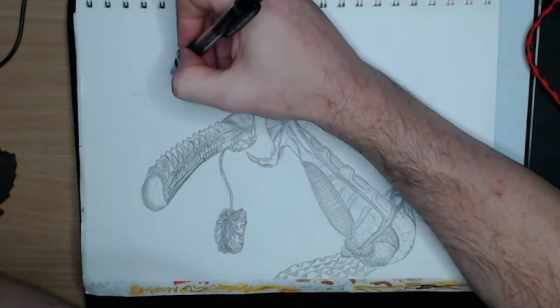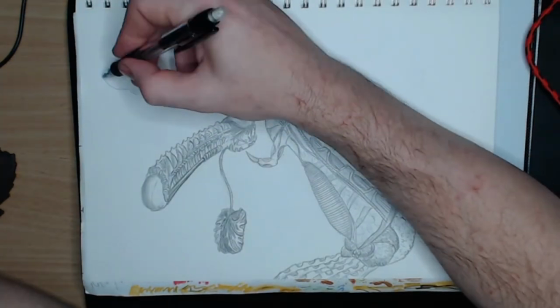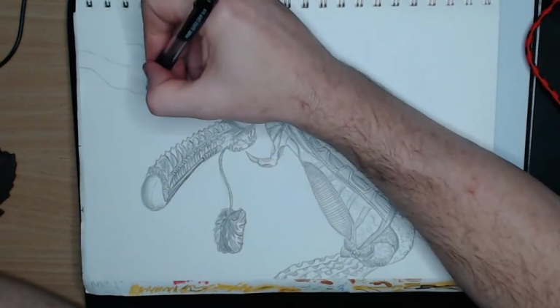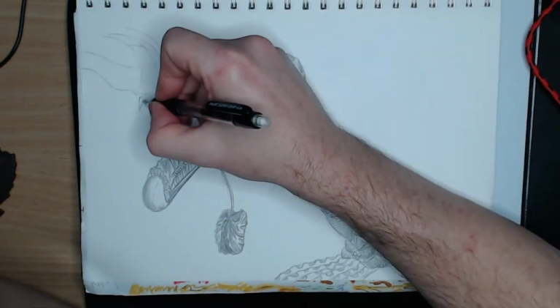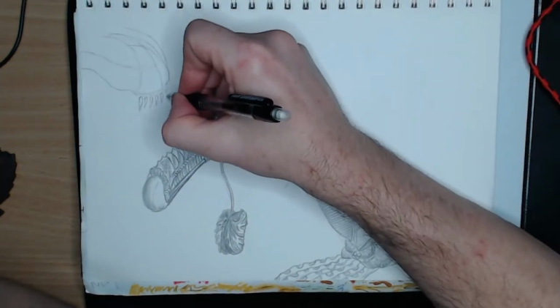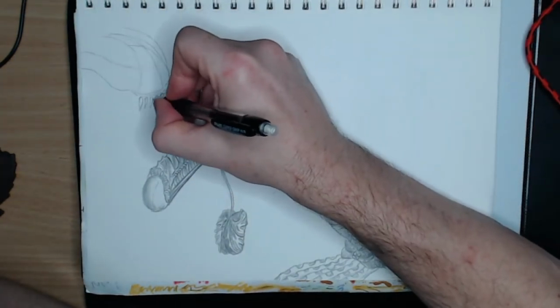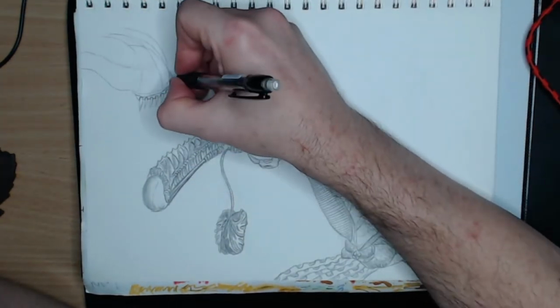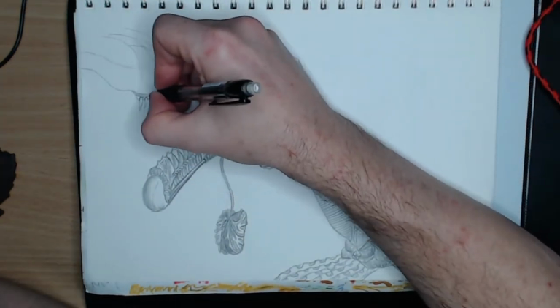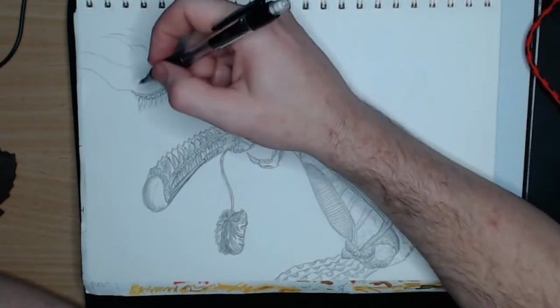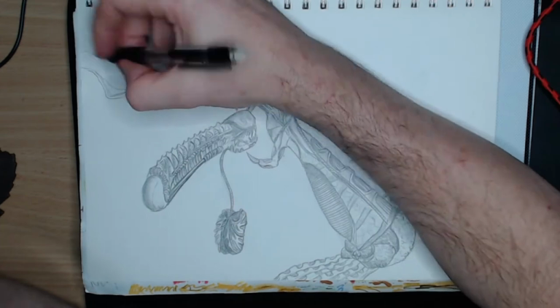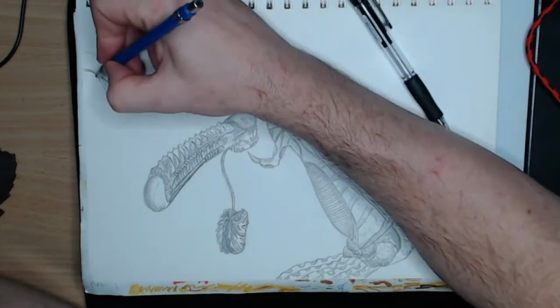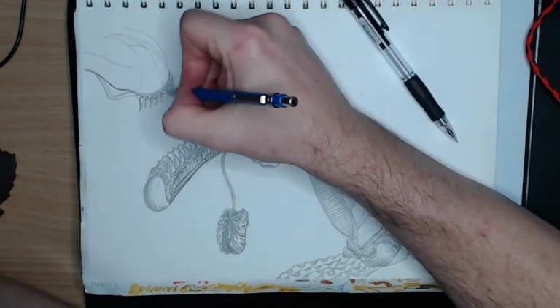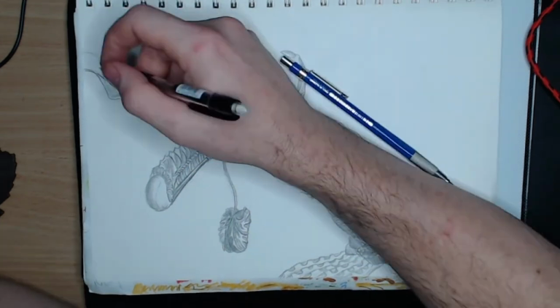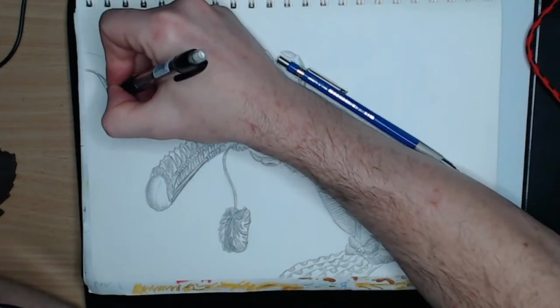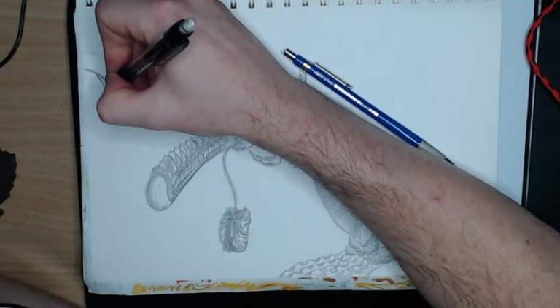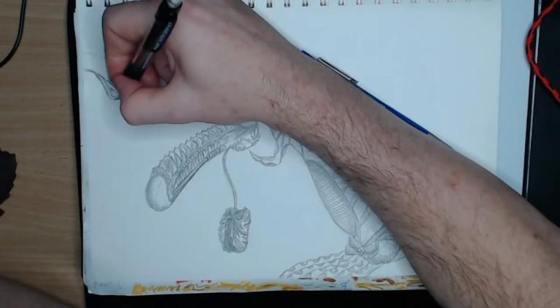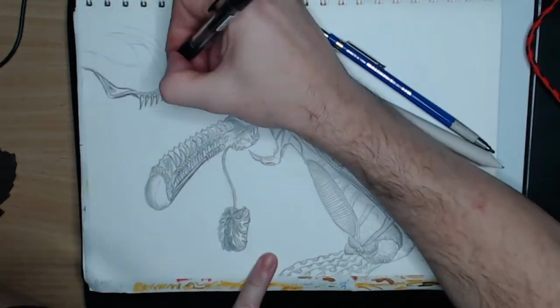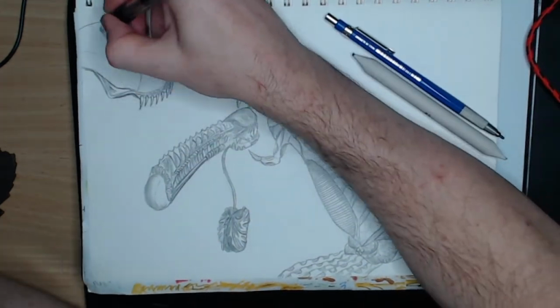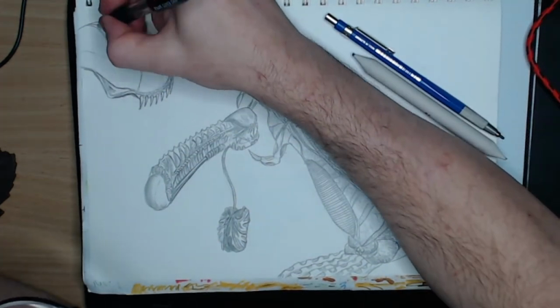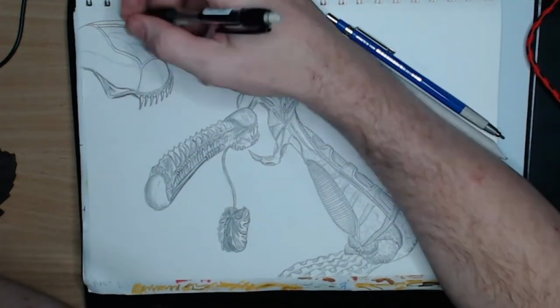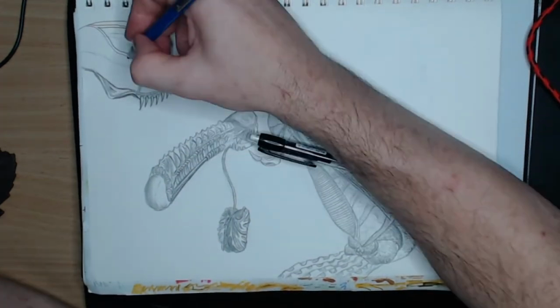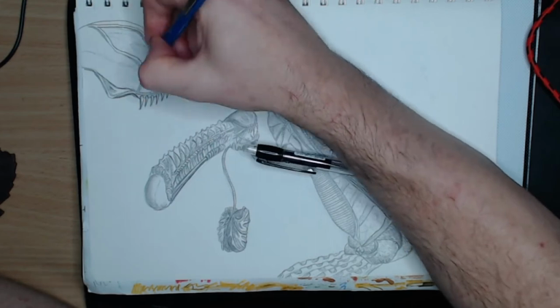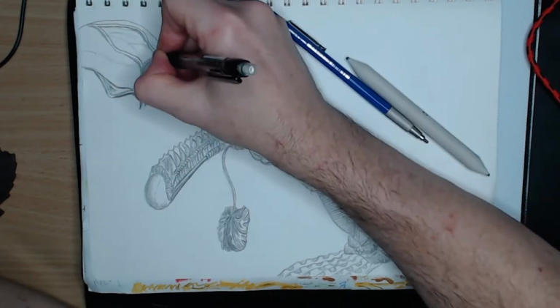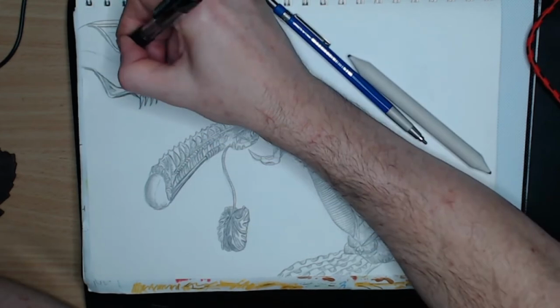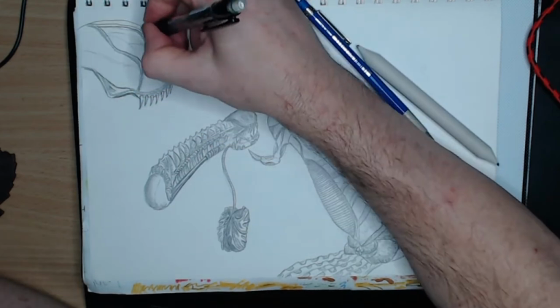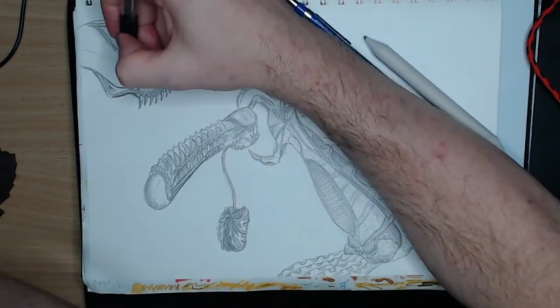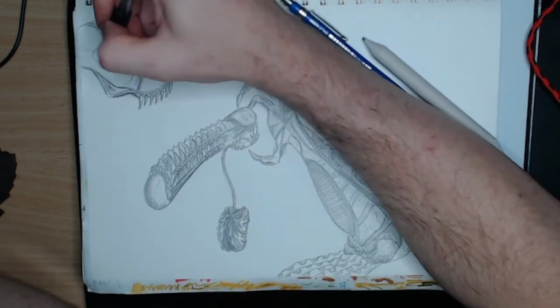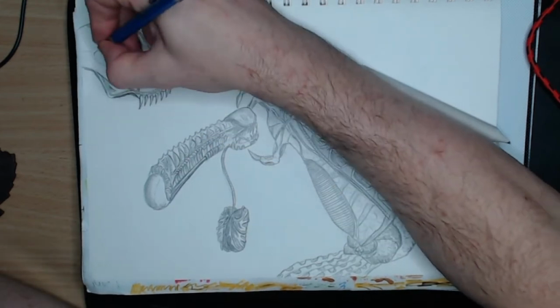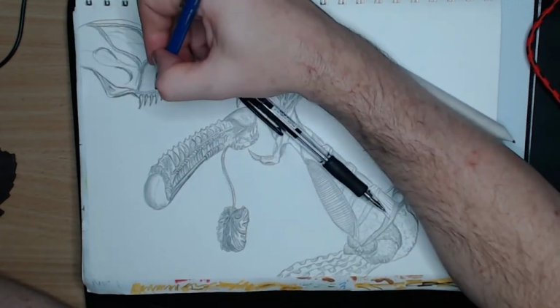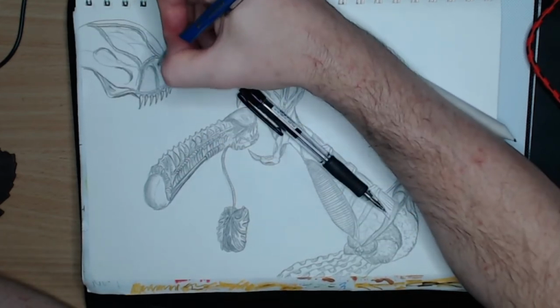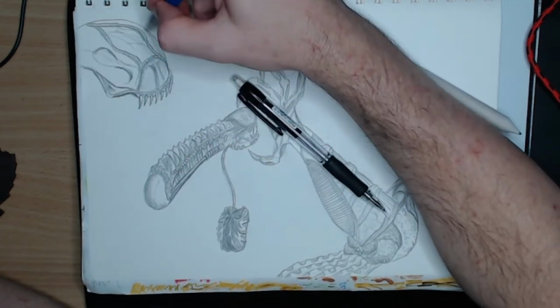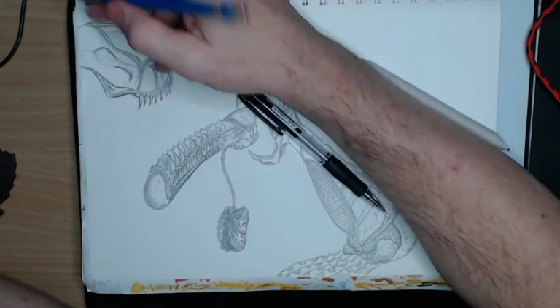Next I begin with a skull in mind and it came out looking like something a predator would hang on his, its trophy wall. Again, lots of external pipes to give shape and form. Also arcs with dark apexes to imply recessed thingamajiggies.